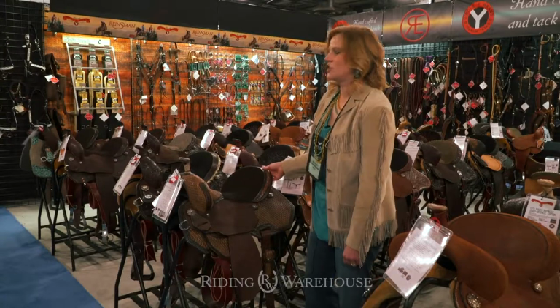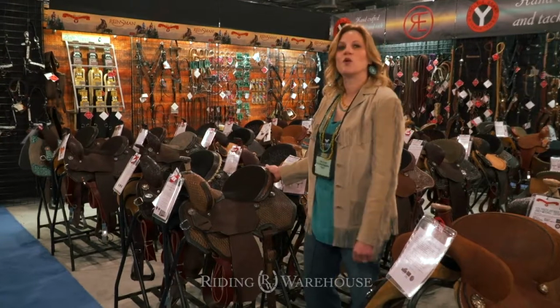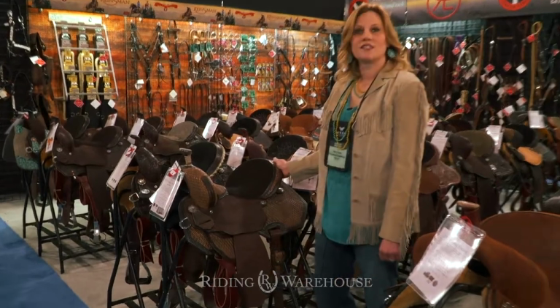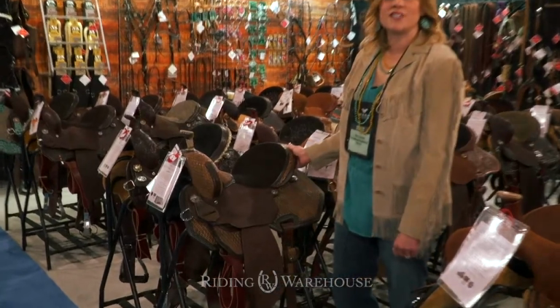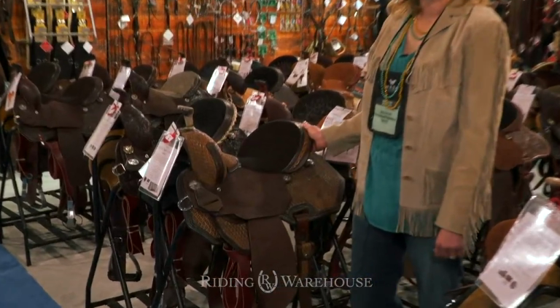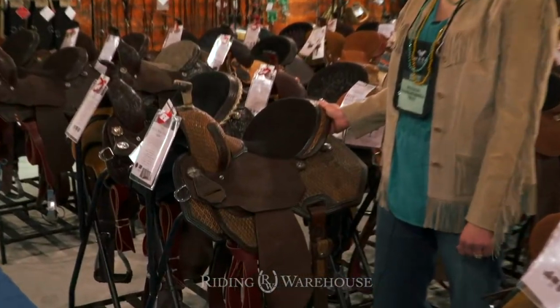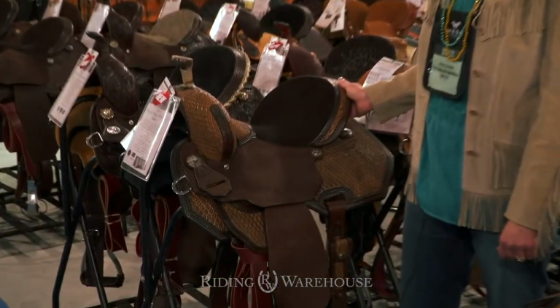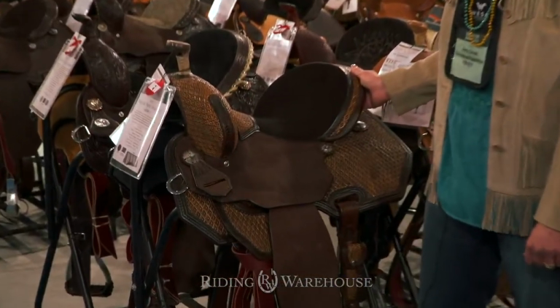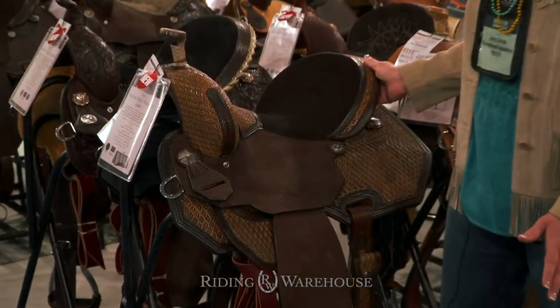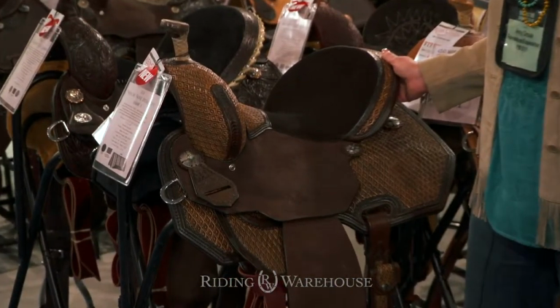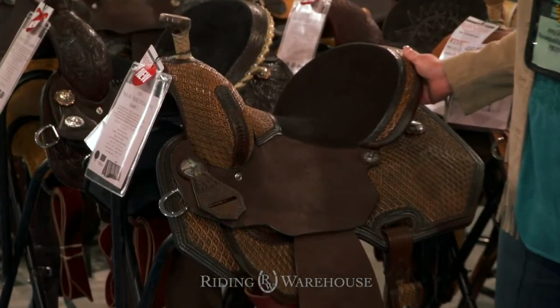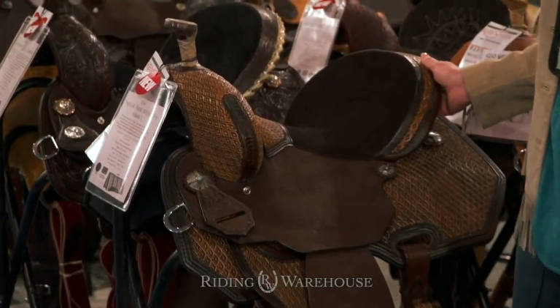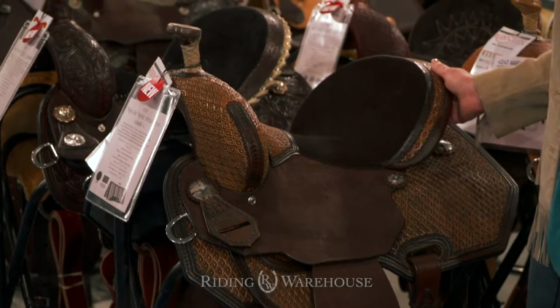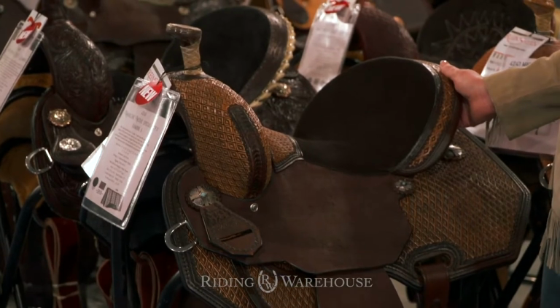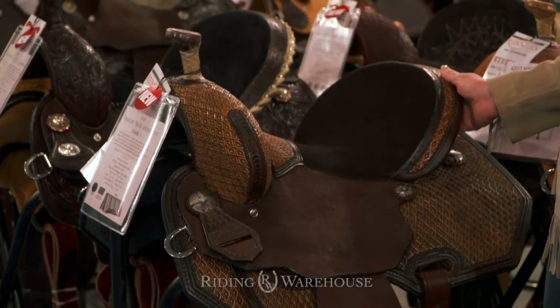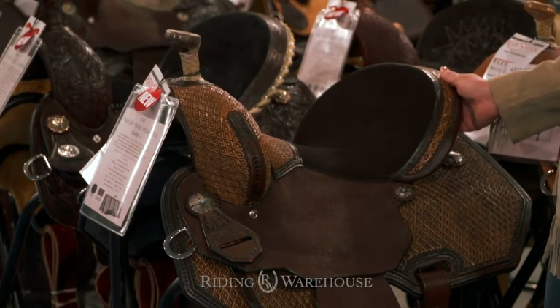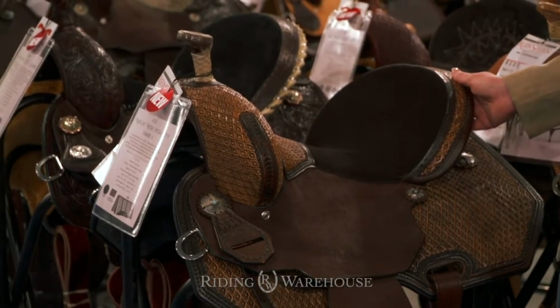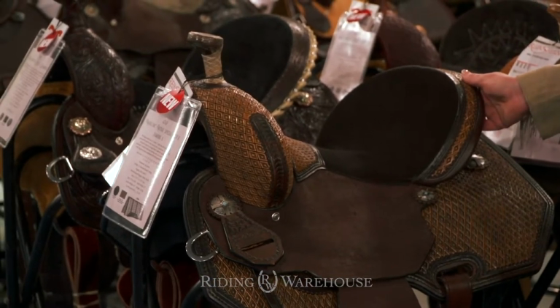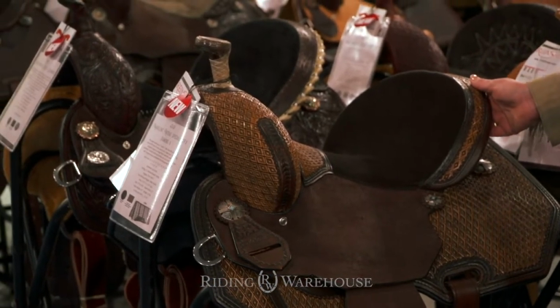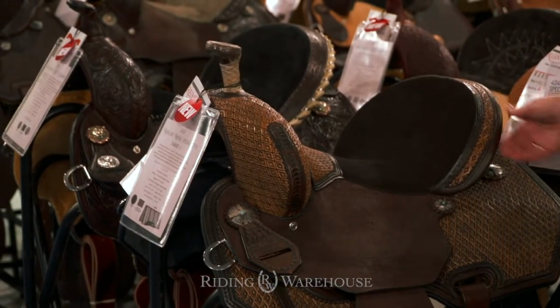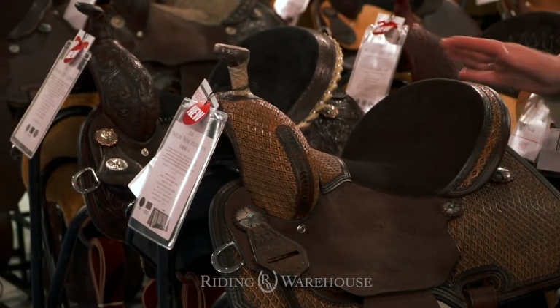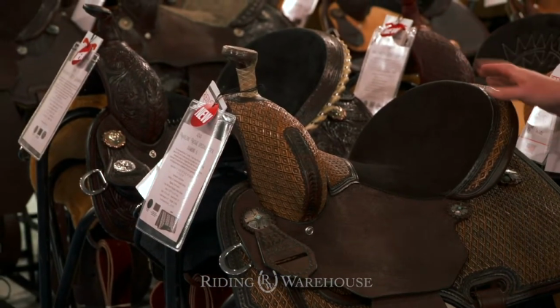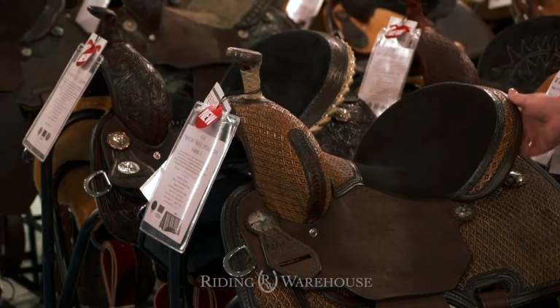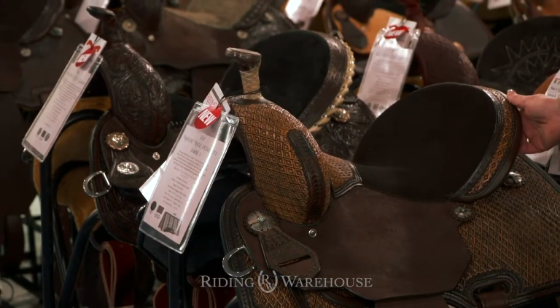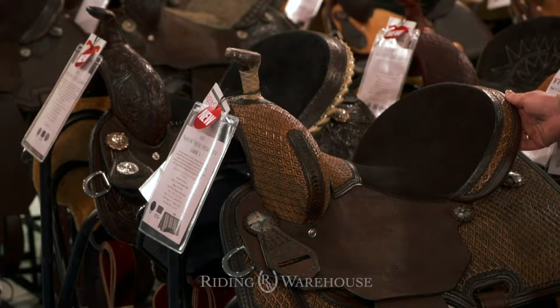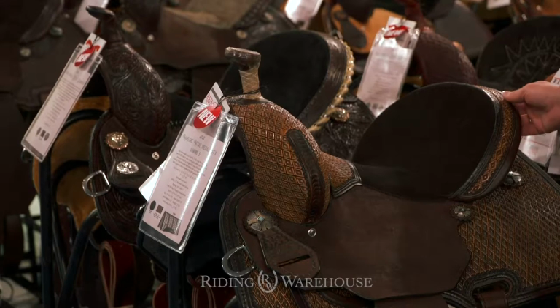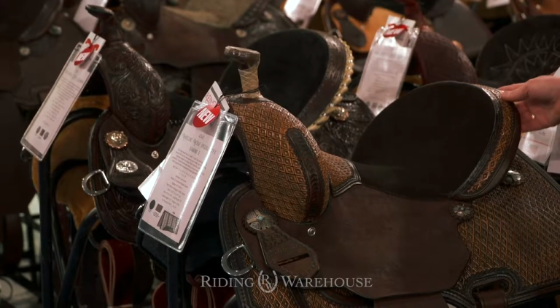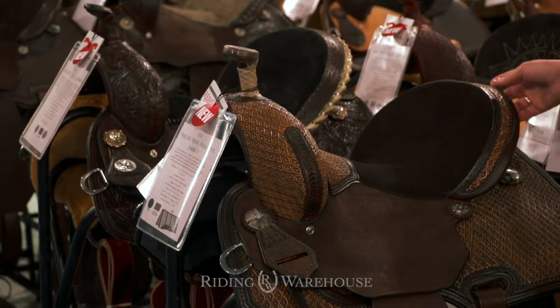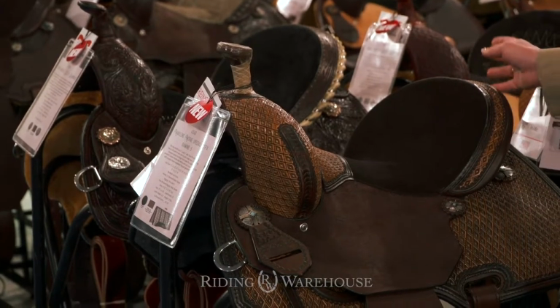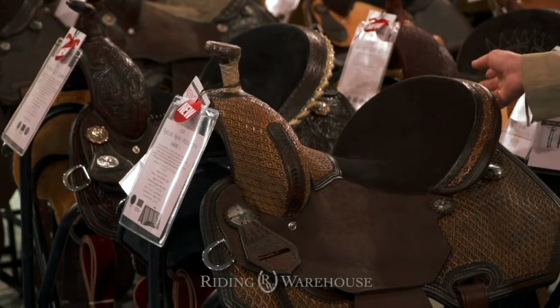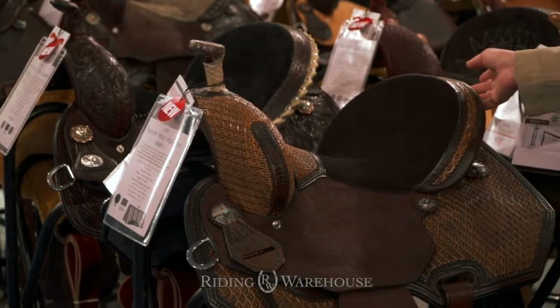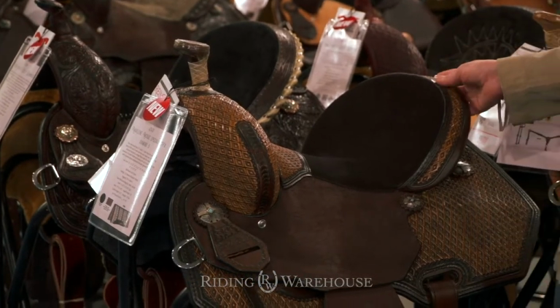Marlene's saddles have the Special Effects tree which has flexible bars. As your horse is making a run, the tree is able to flex and move away and not restrict the horse's movement.